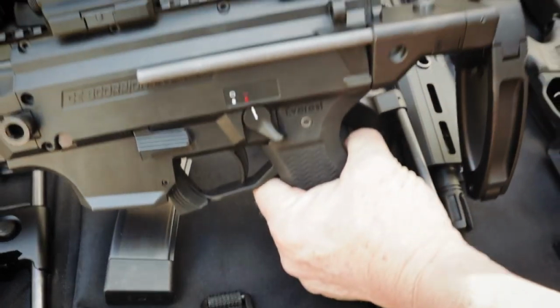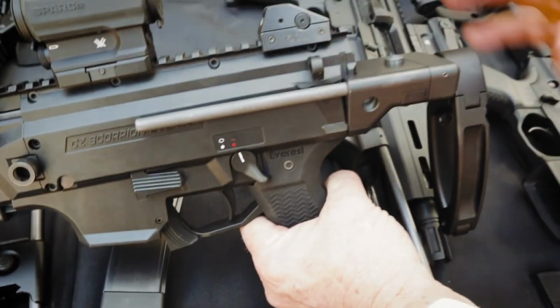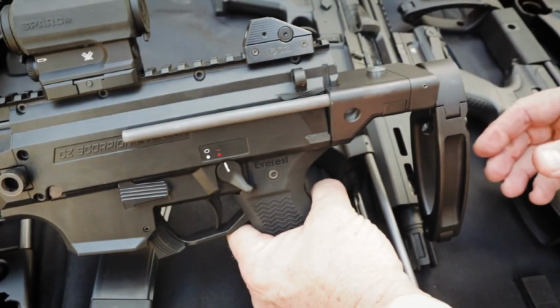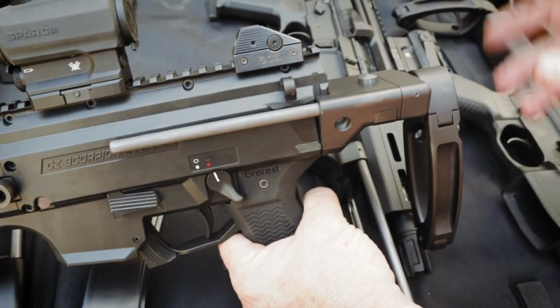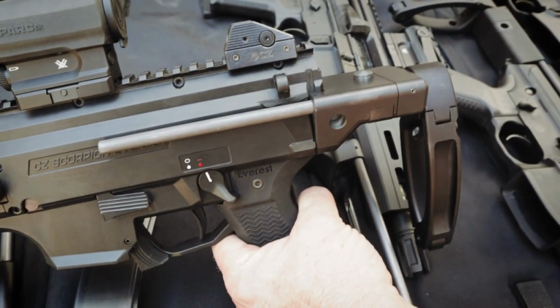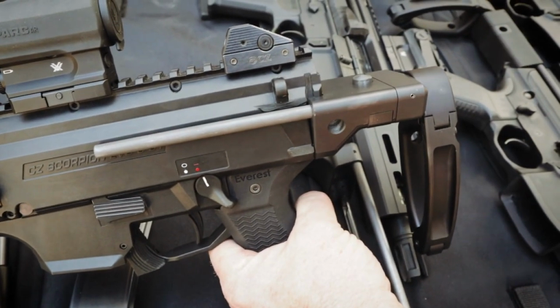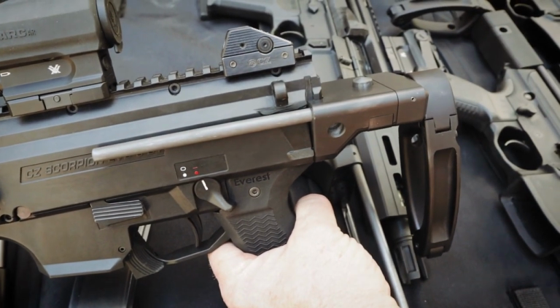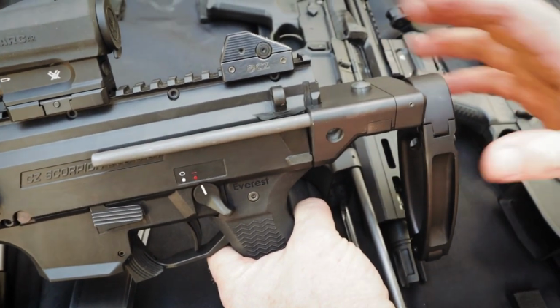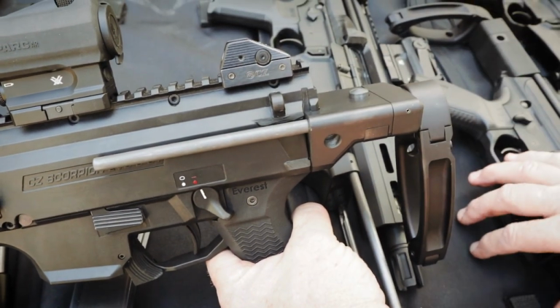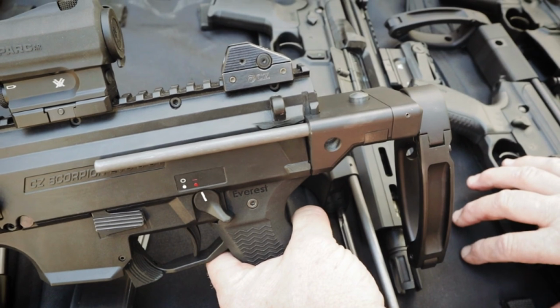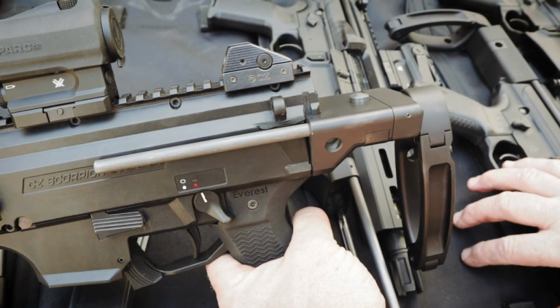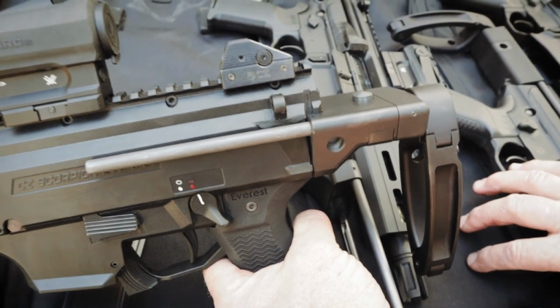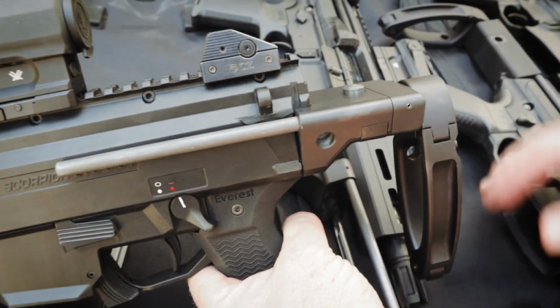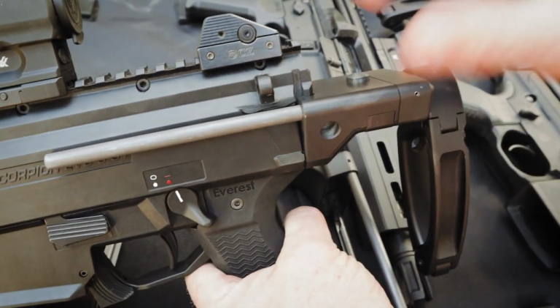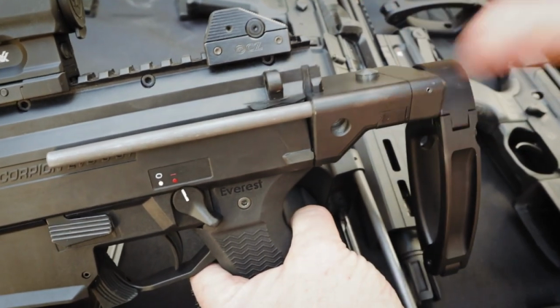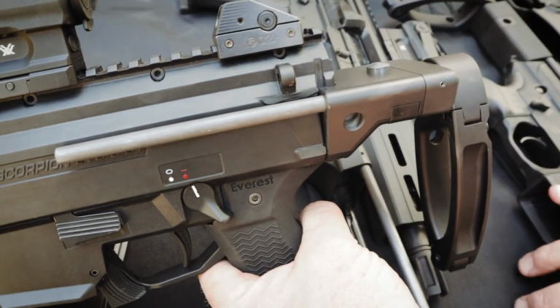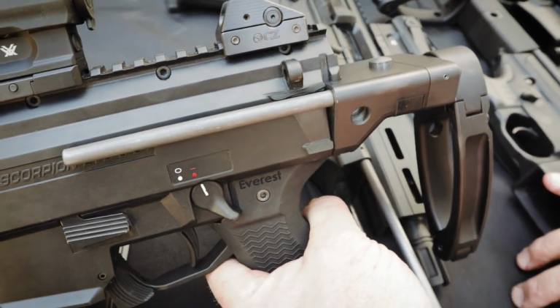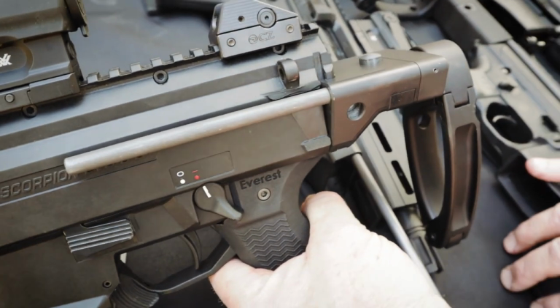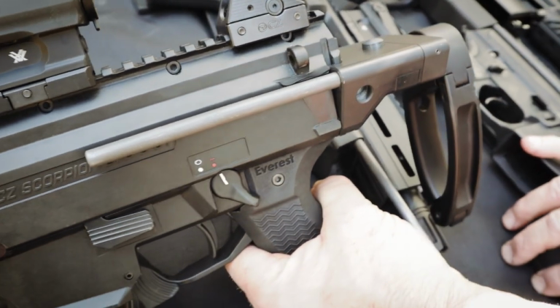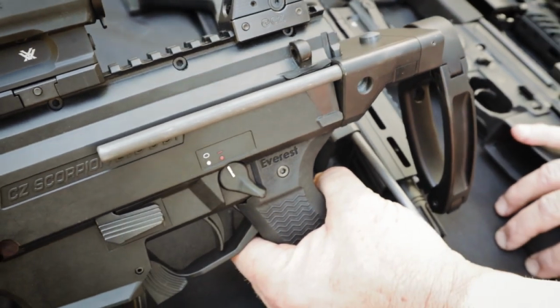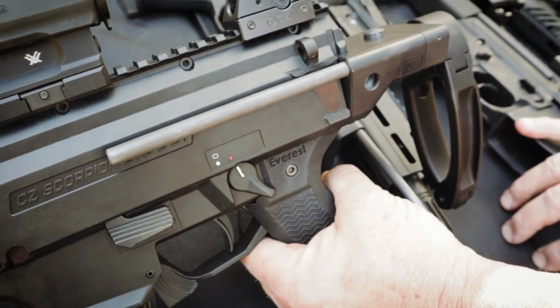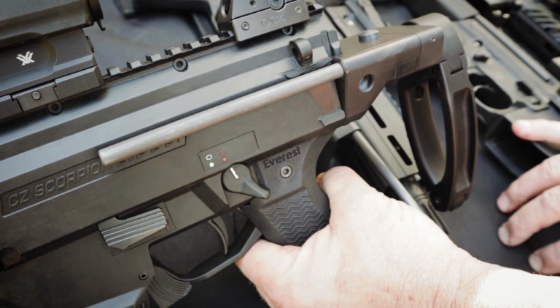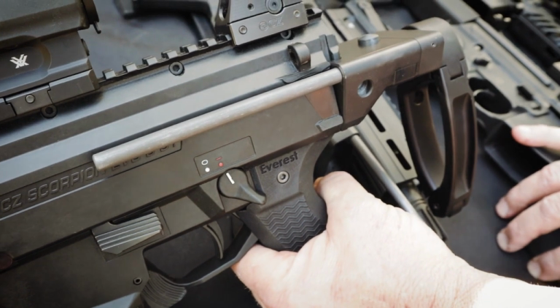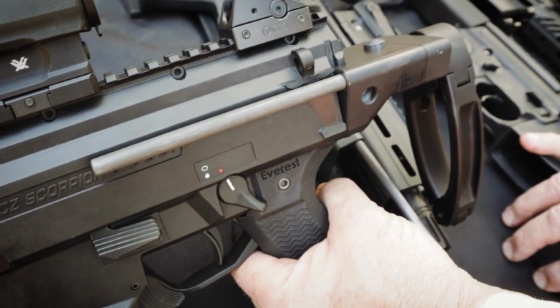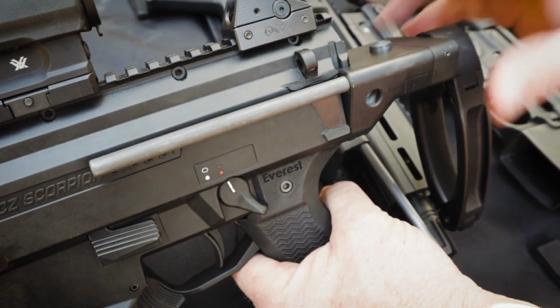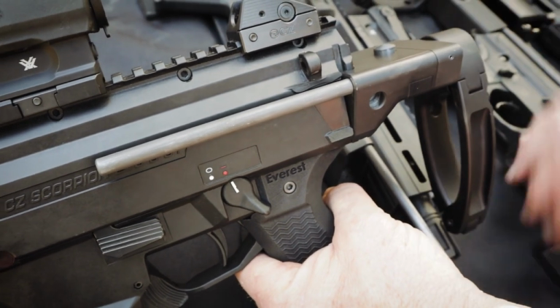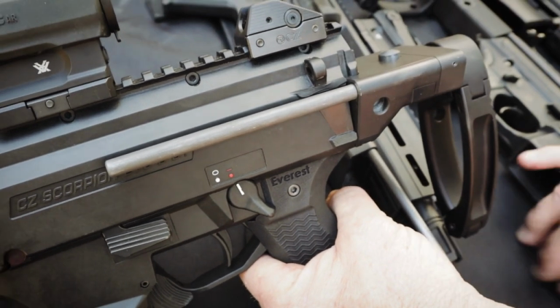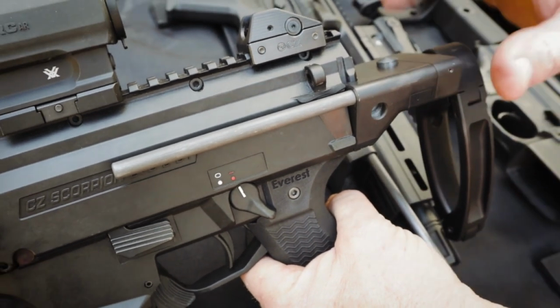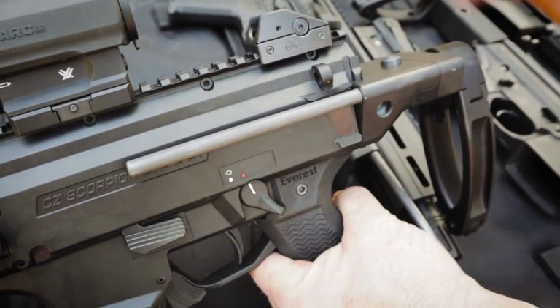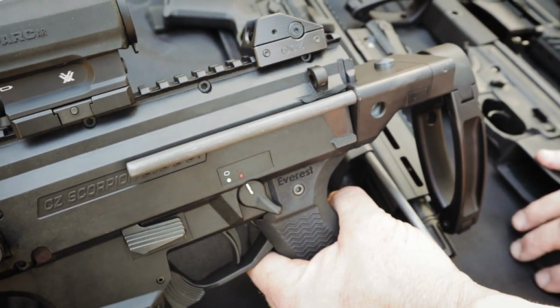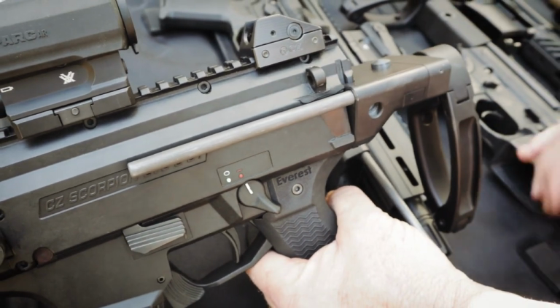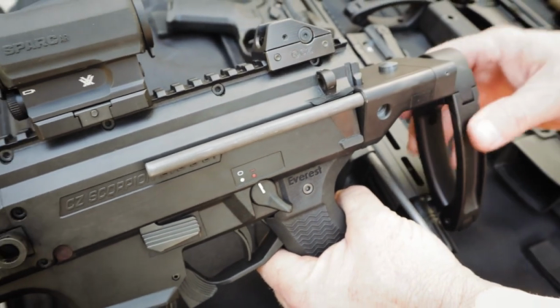Aluminum construction. Production ones will all be hard coat anodized, mil-spec. Steel rails will be nitrided. All the steel parts — button rails, all that stuff — will be nitrided.